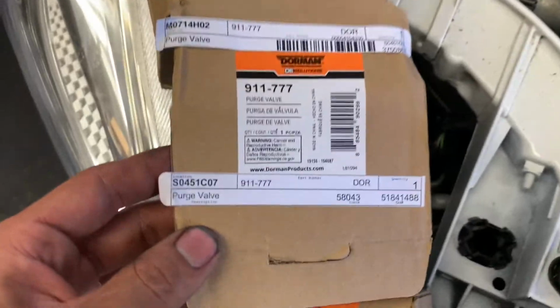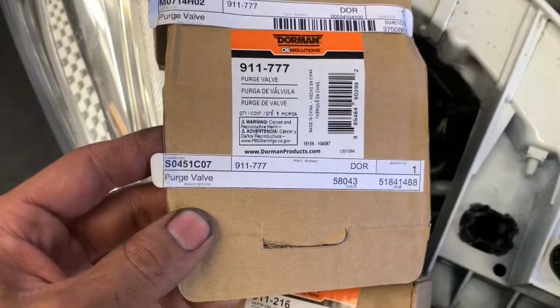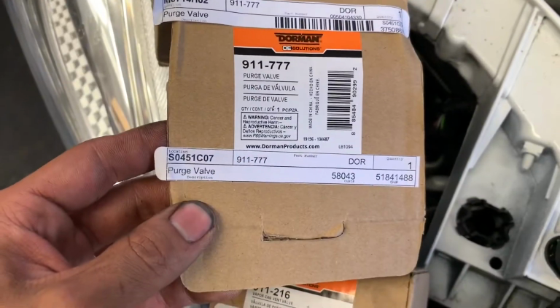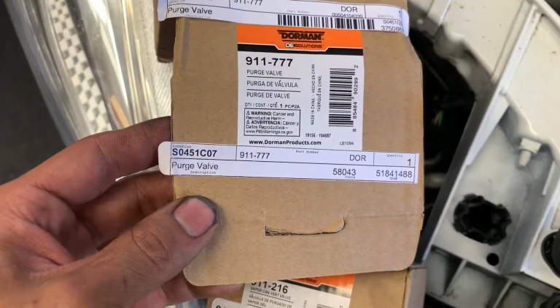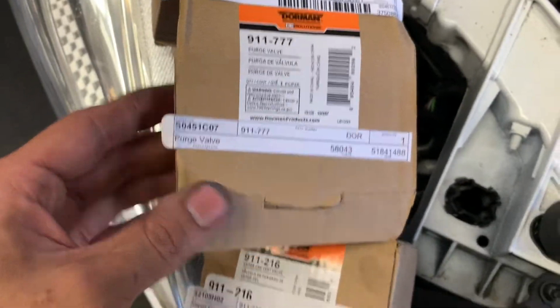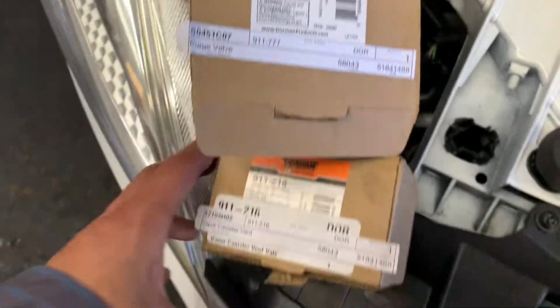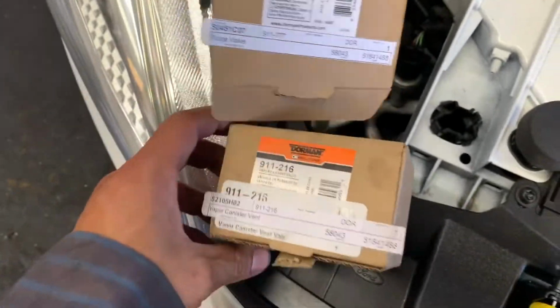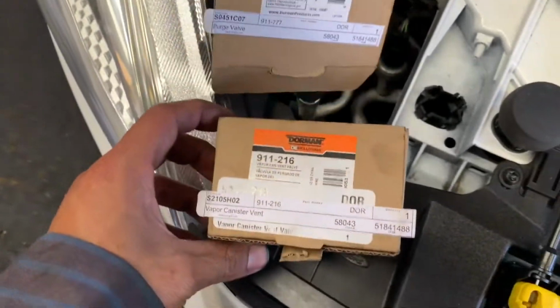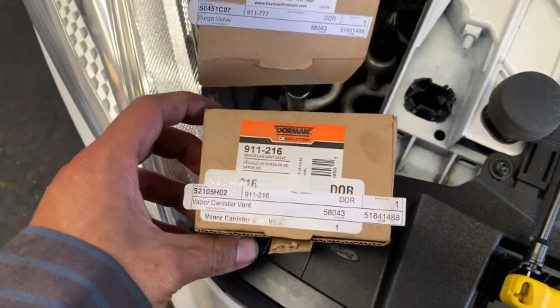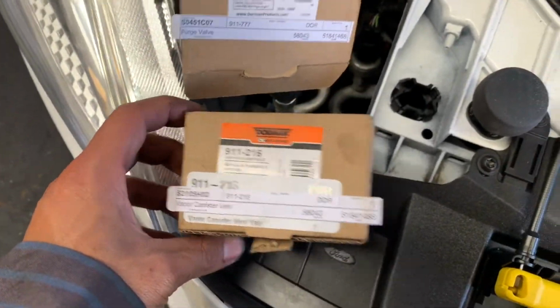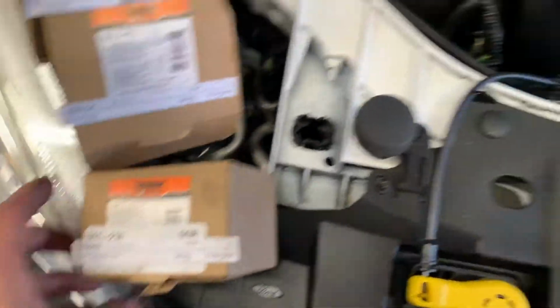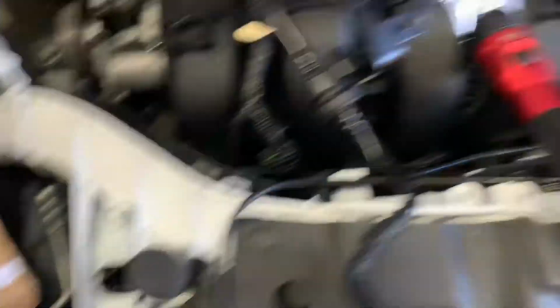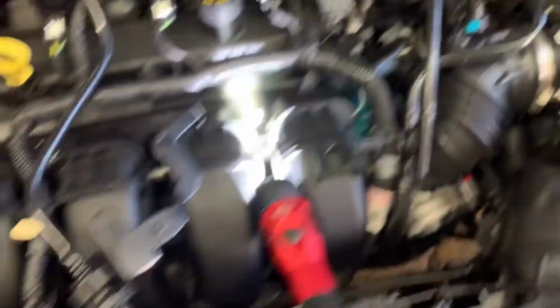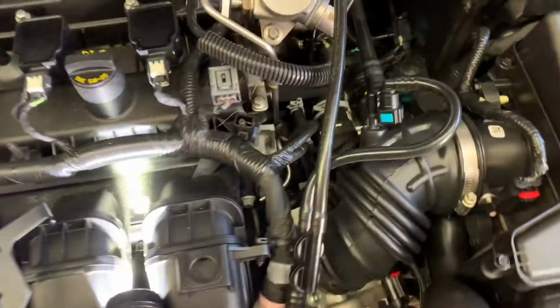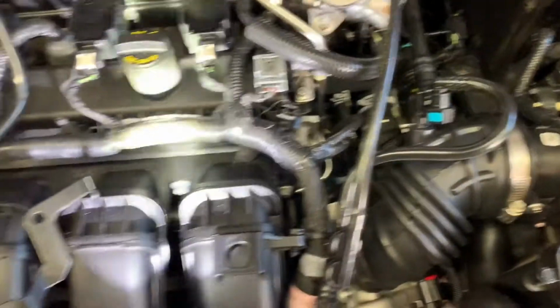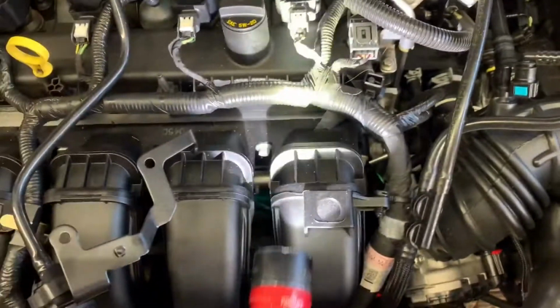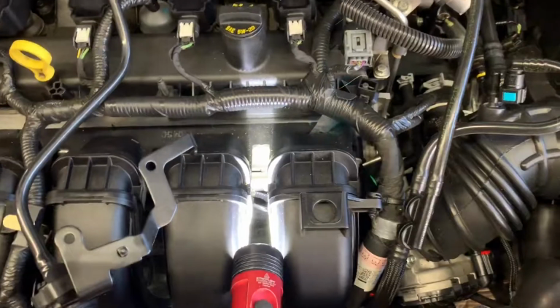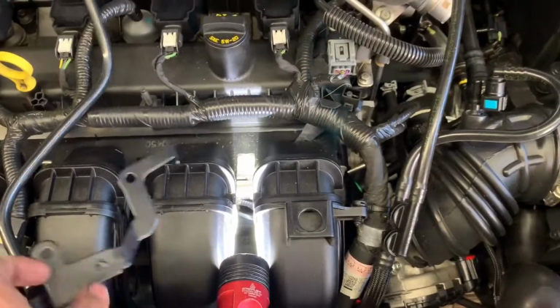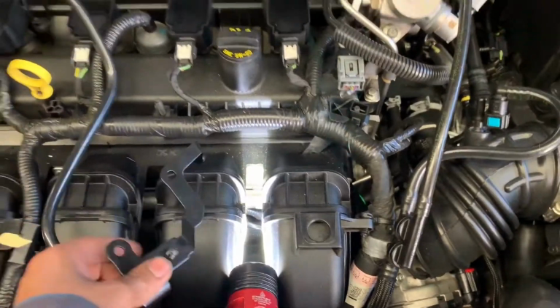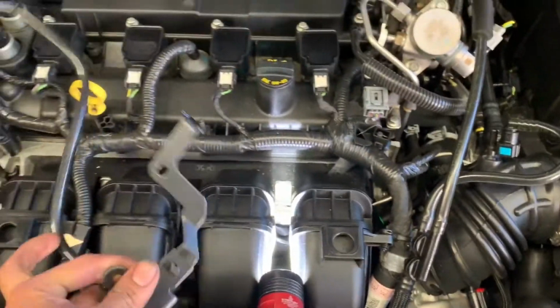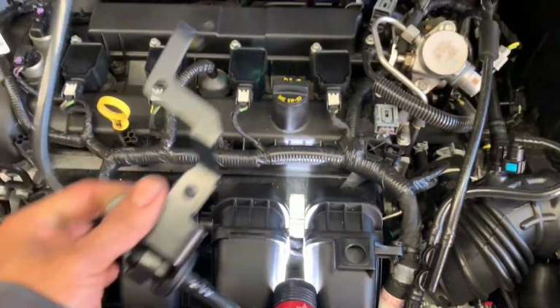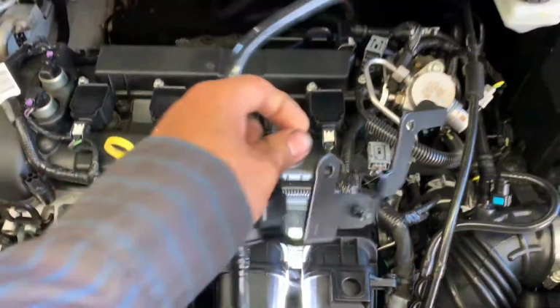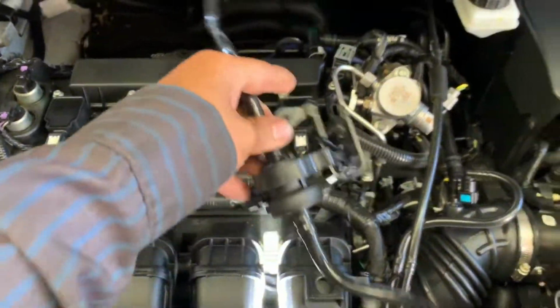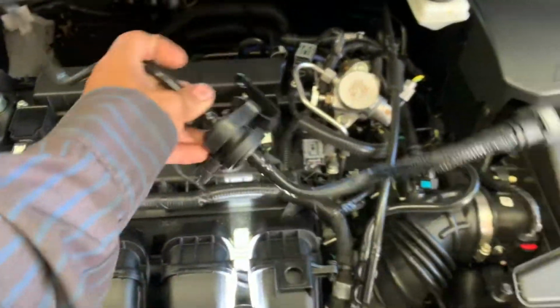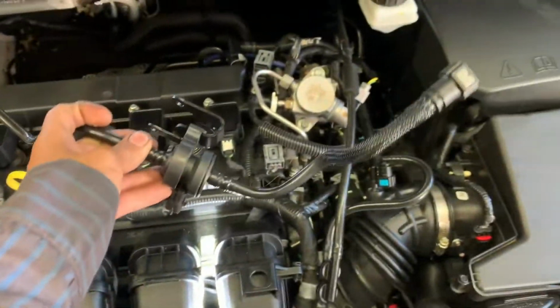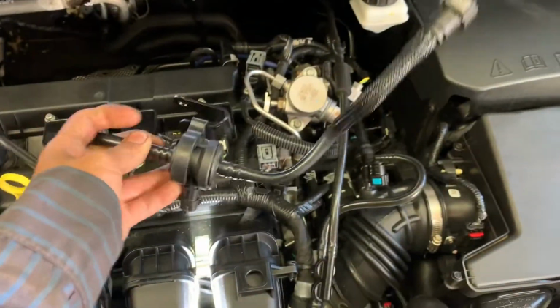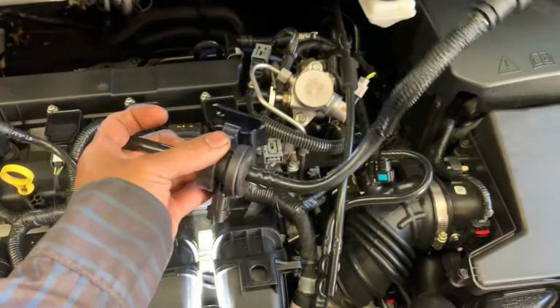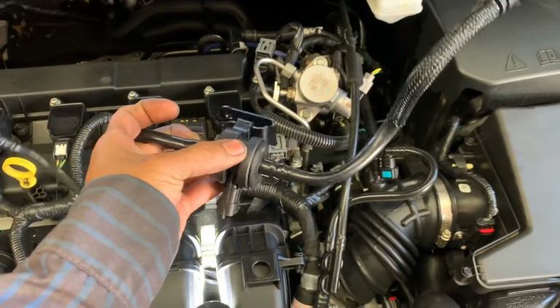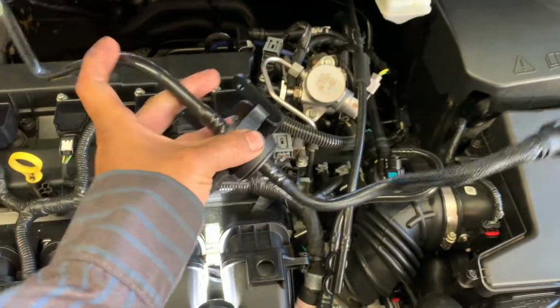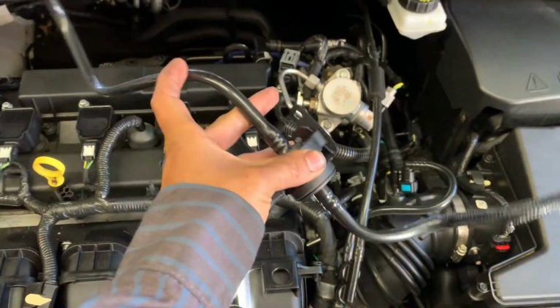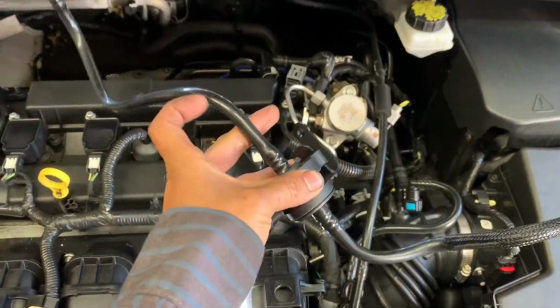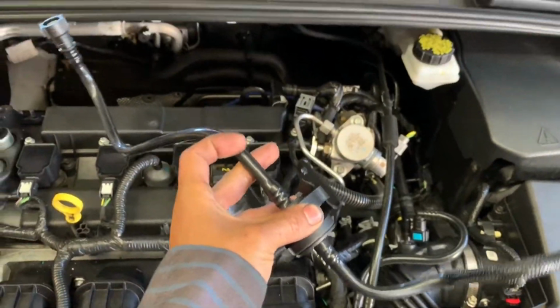Here's the part number for both. And here is the purge valve — it comes with the line too.